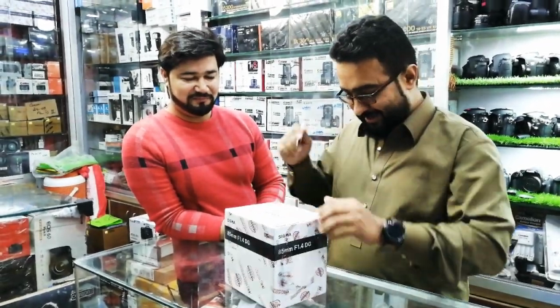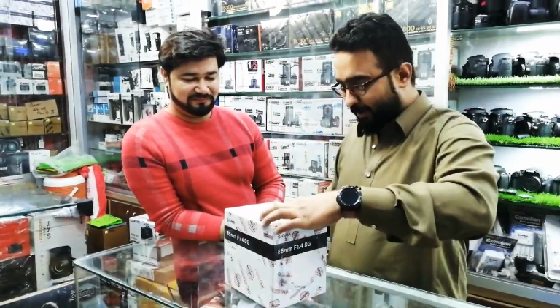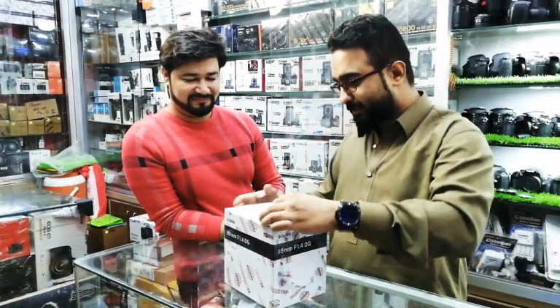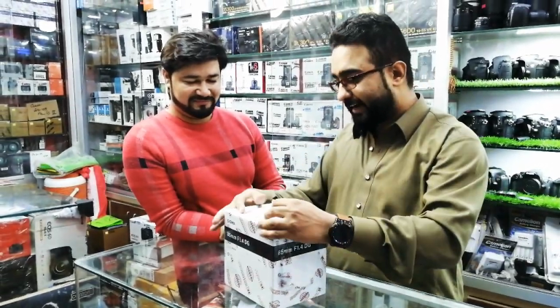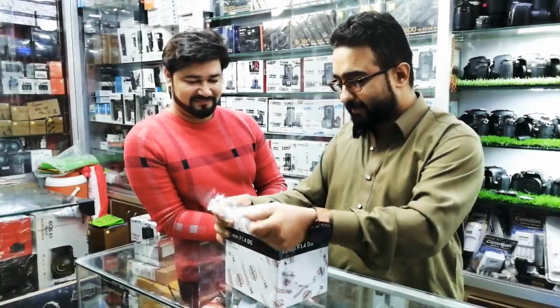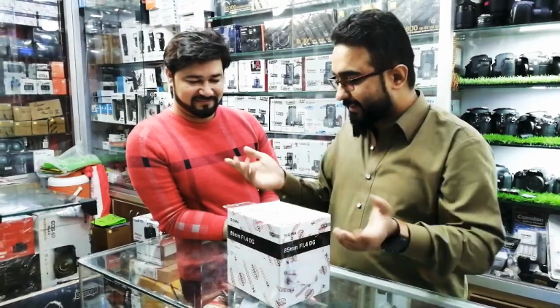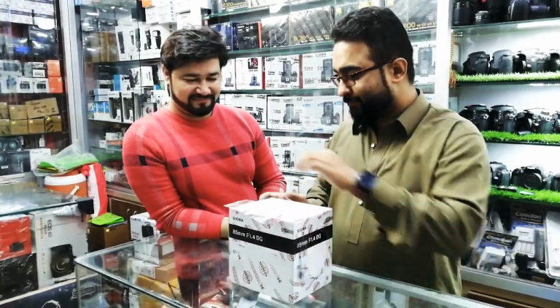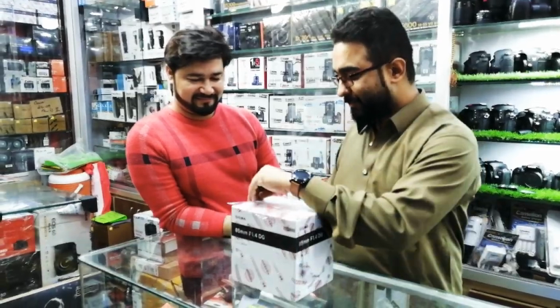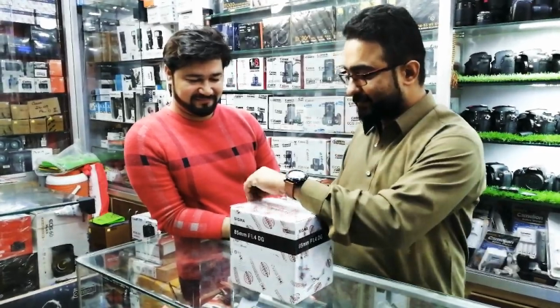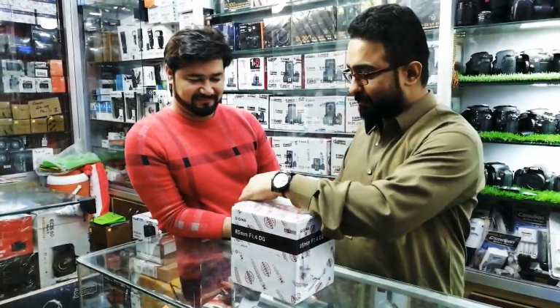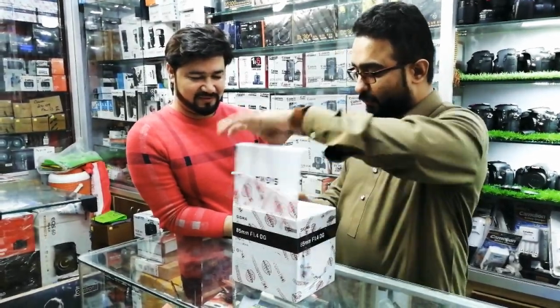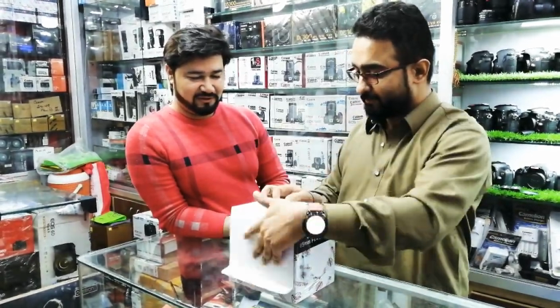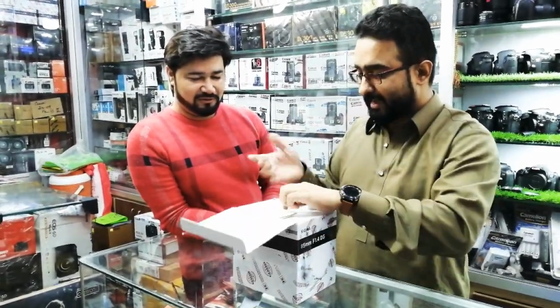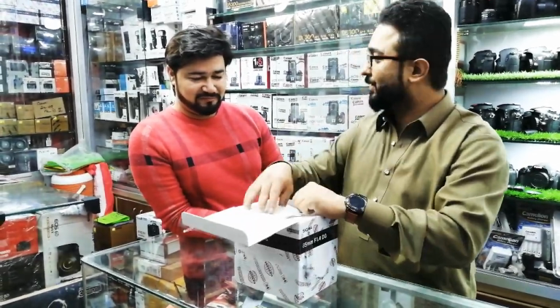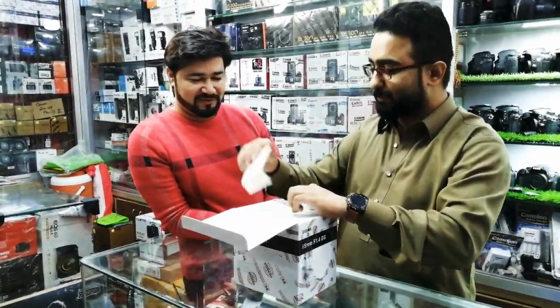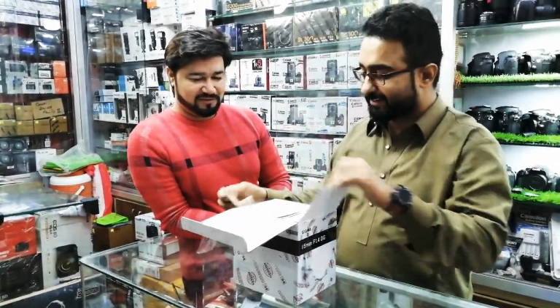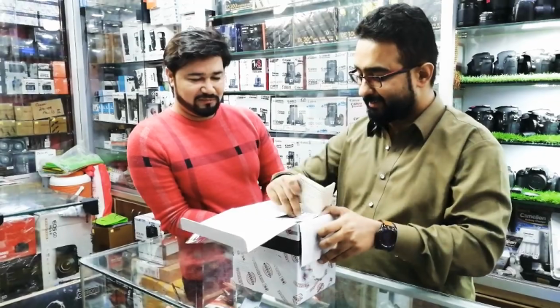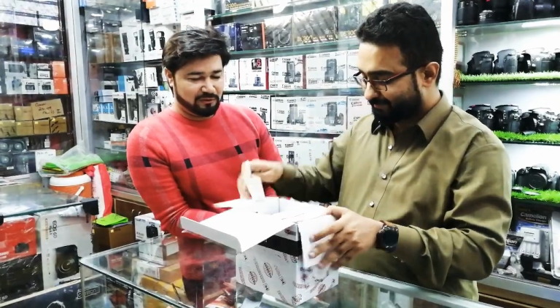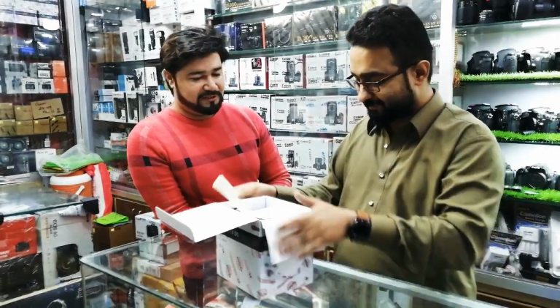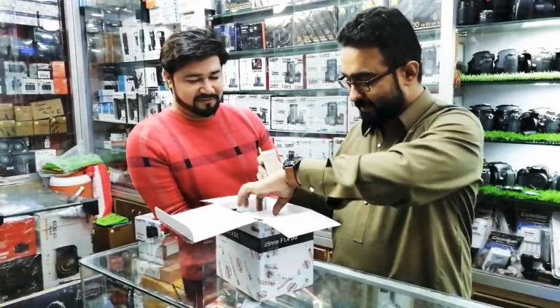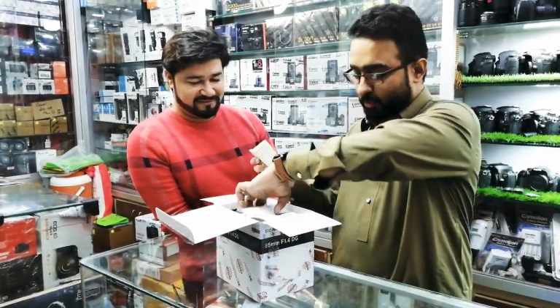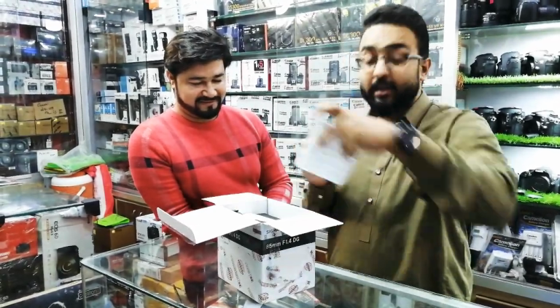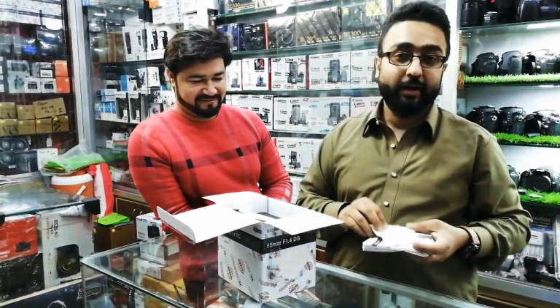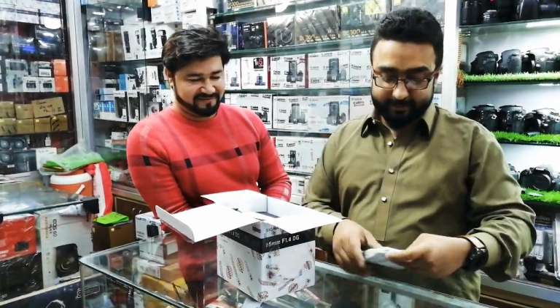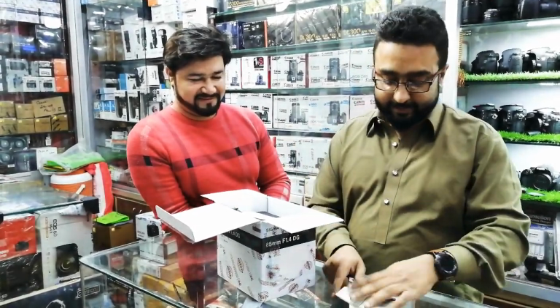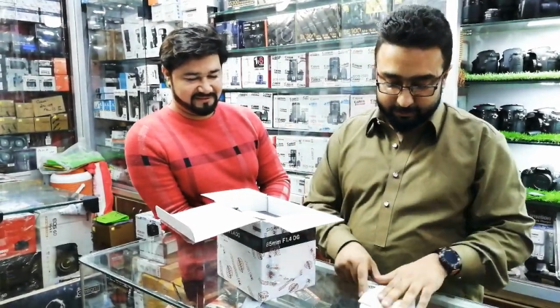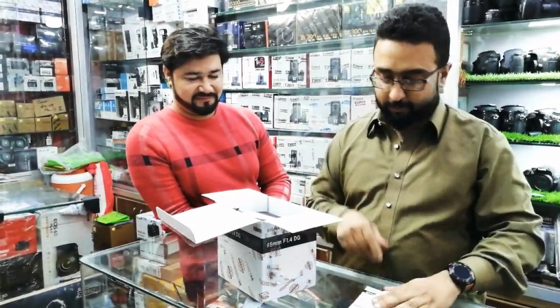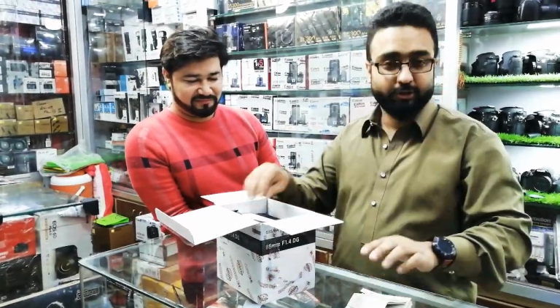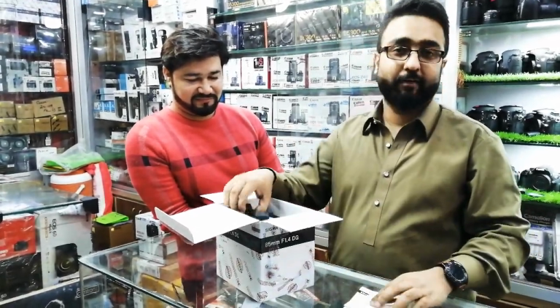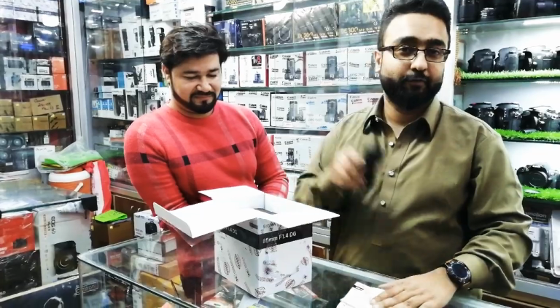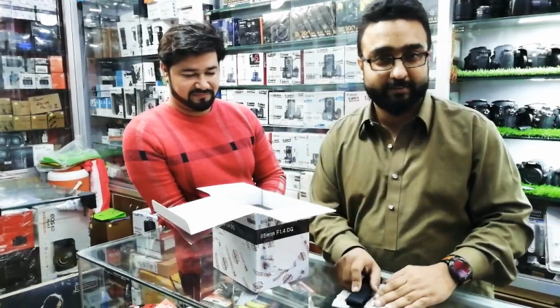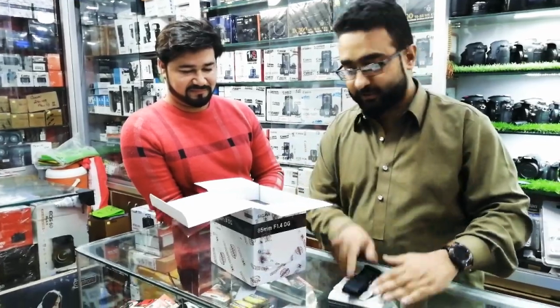And Naveed, how did you decide on the Sigma 85 1.4? What made you purchase it? Low light — low light performance is very good. And 1.4 is its aperture.